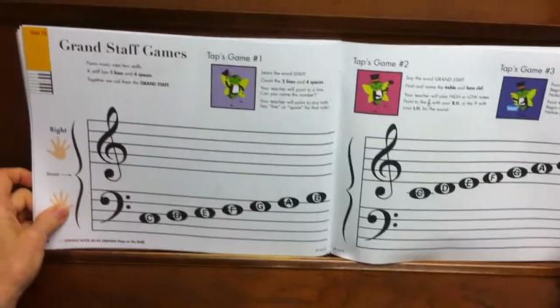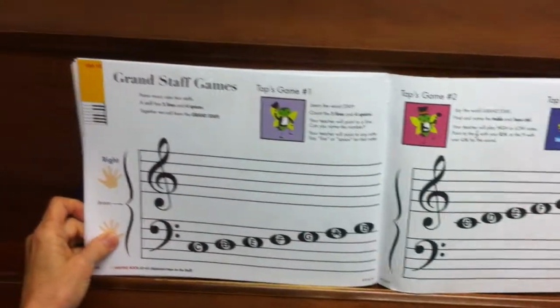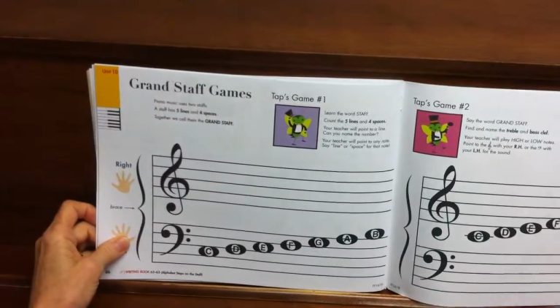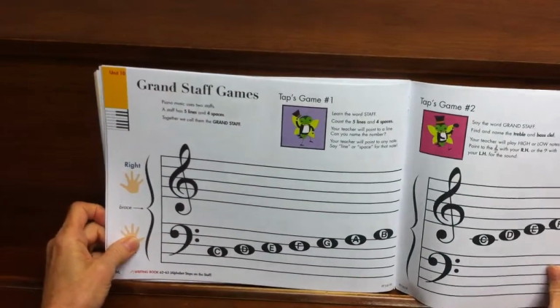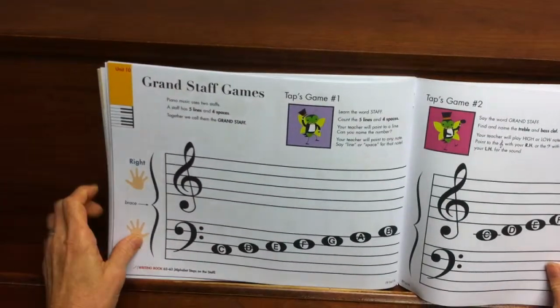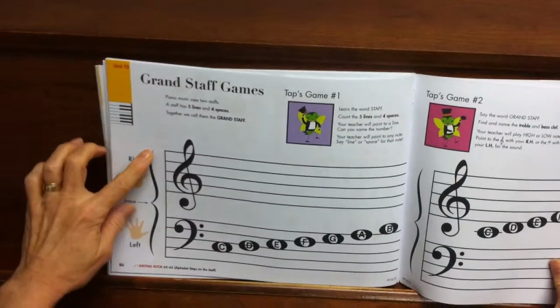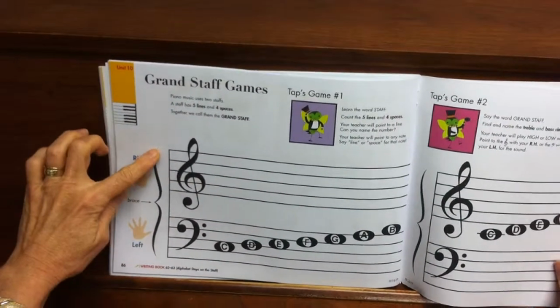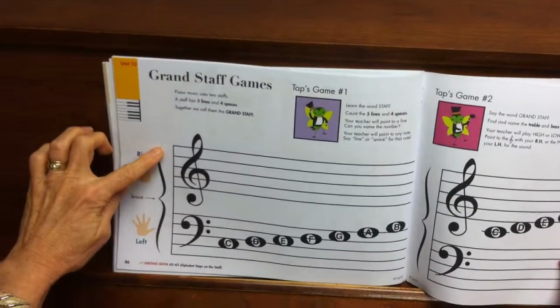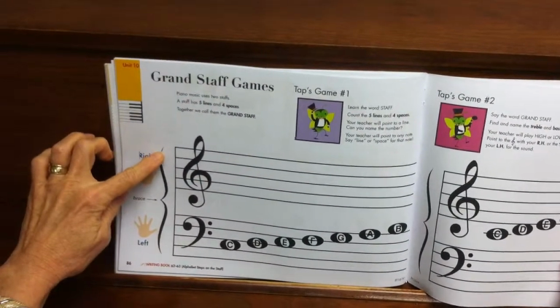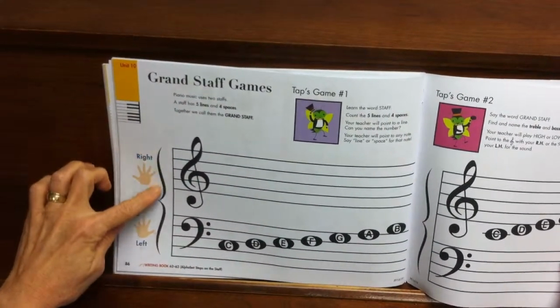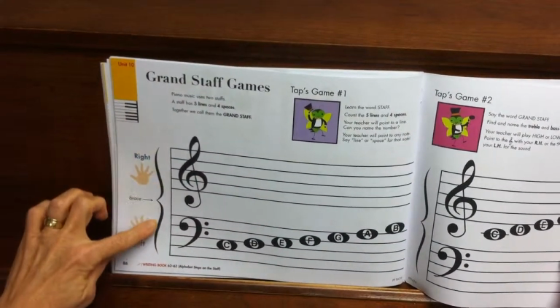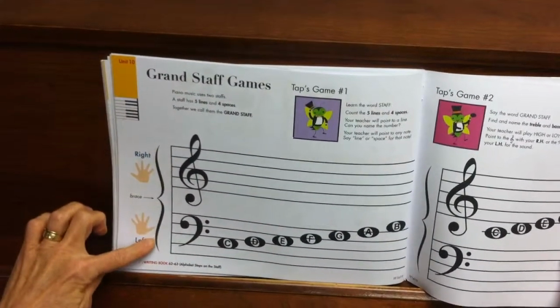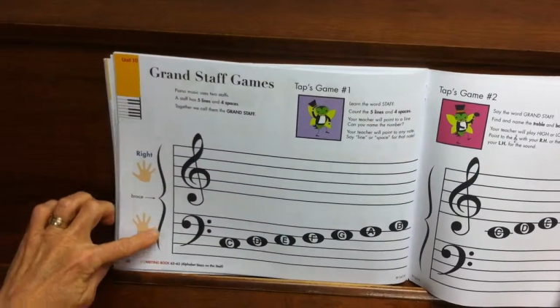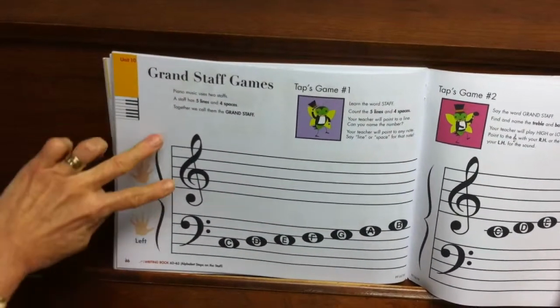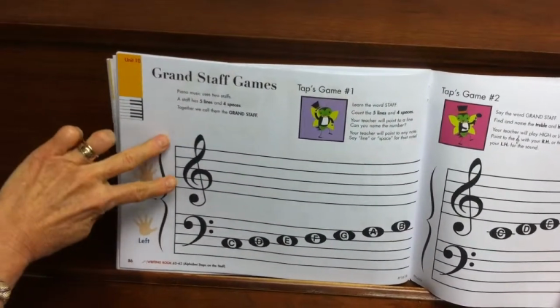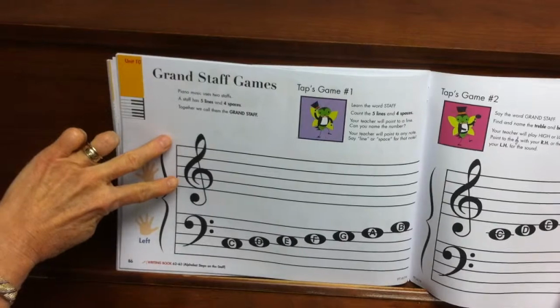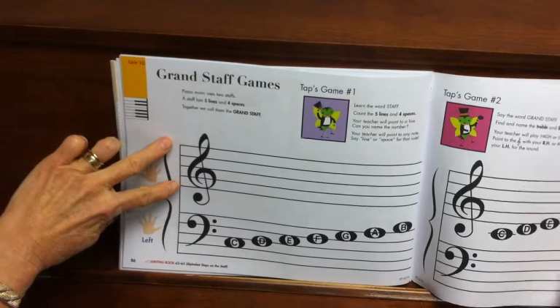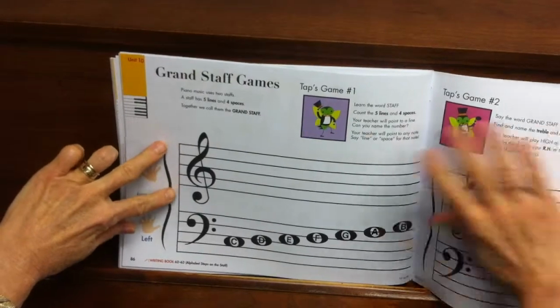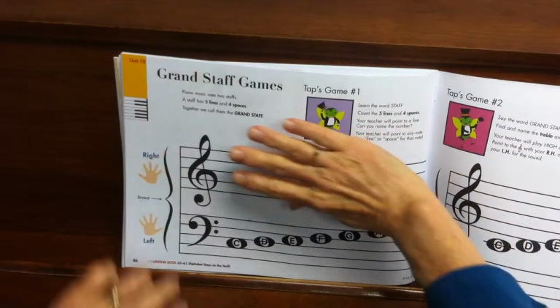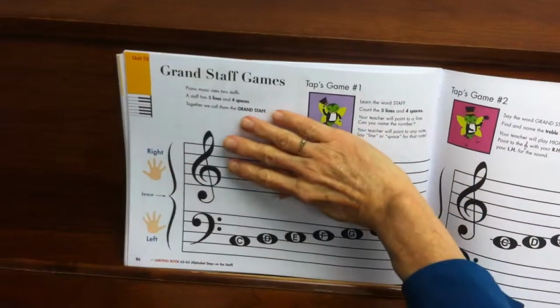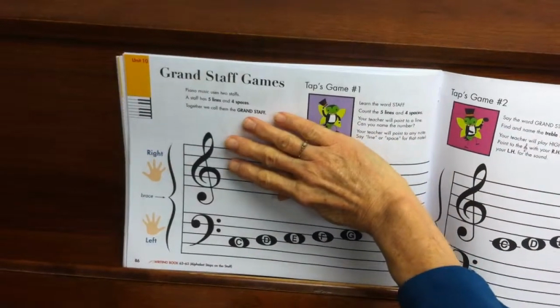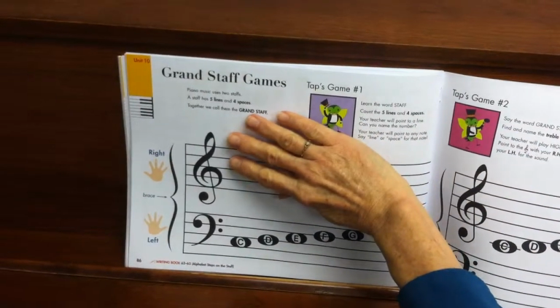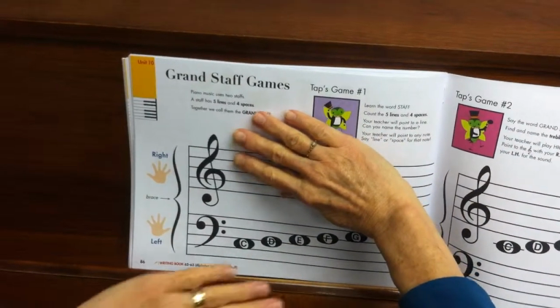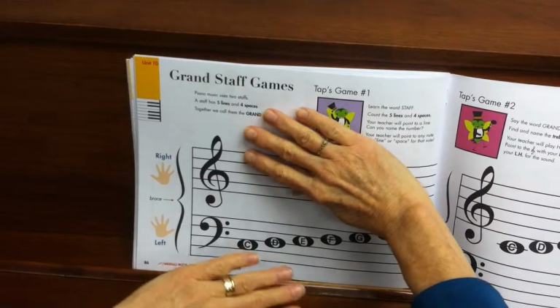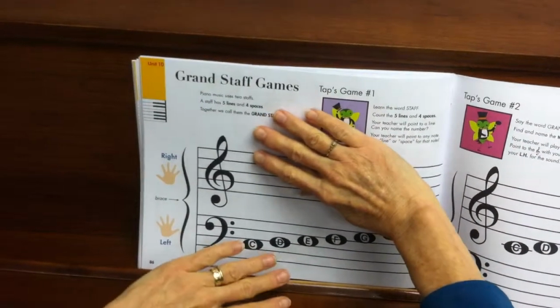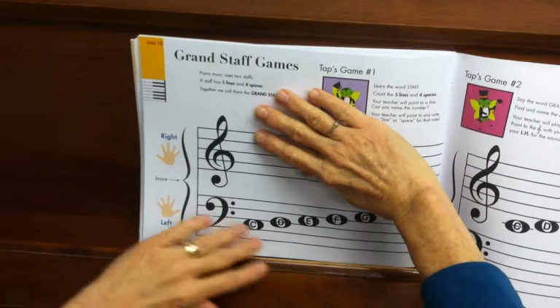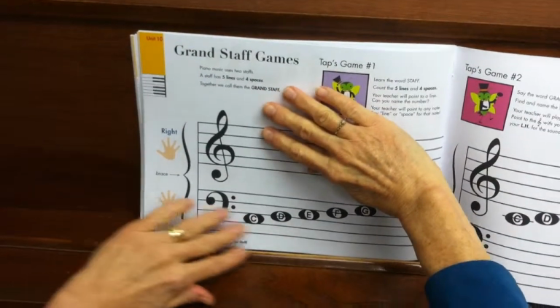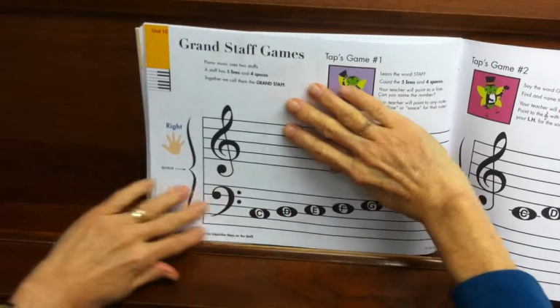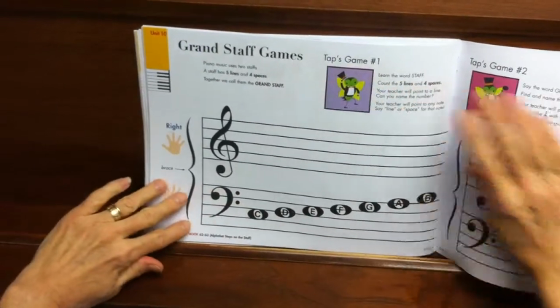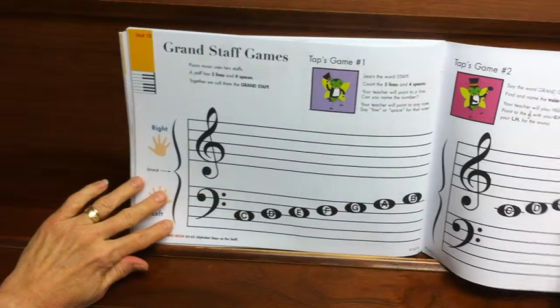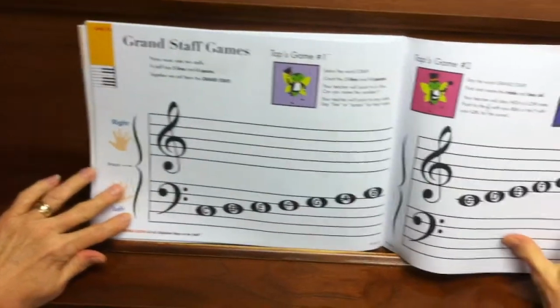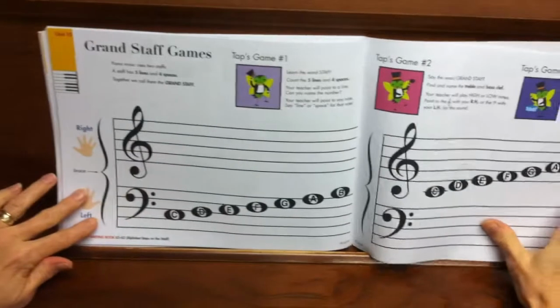In this section, we're learning about the Grand Staff, which is the treble clef, which is where the right hand plays, and the bass clef, which is where the left hand plays.